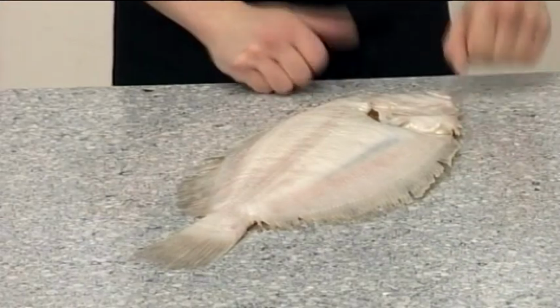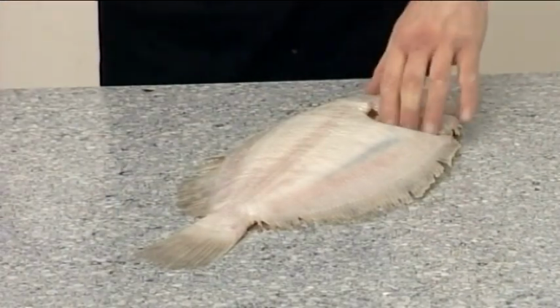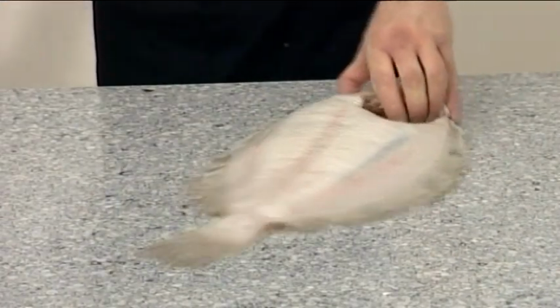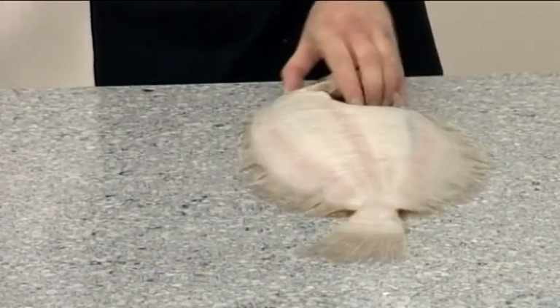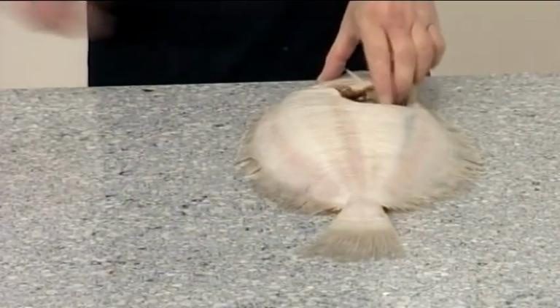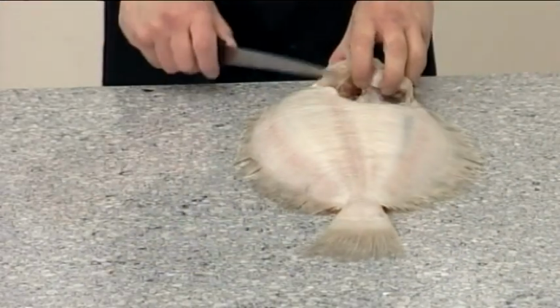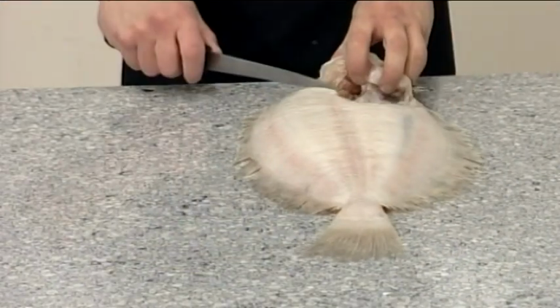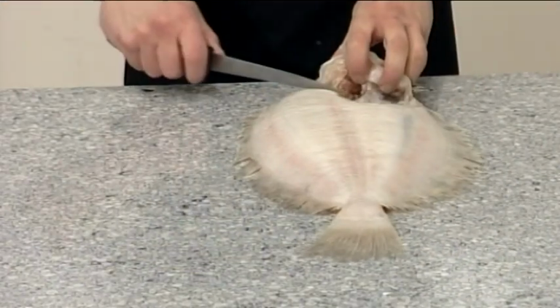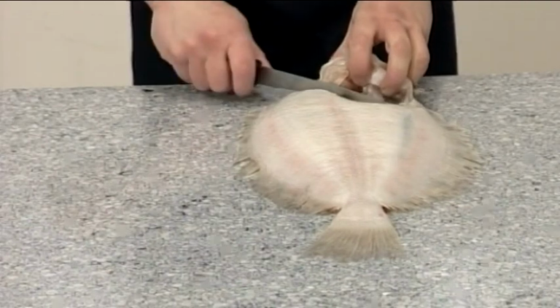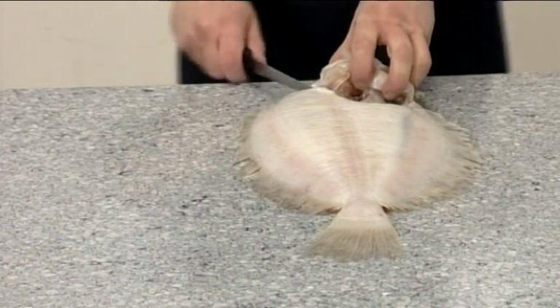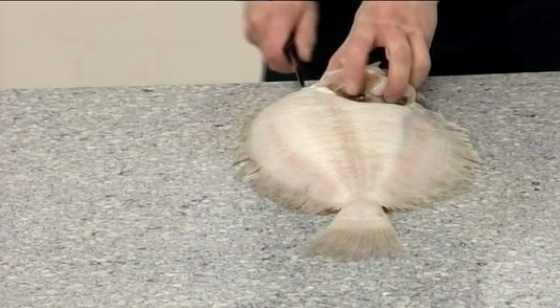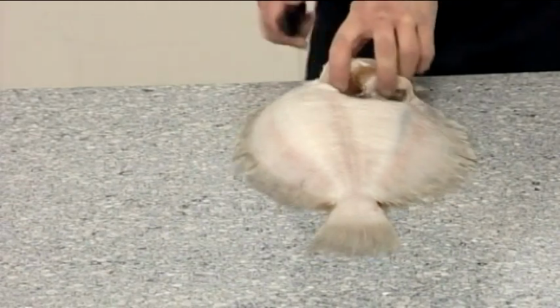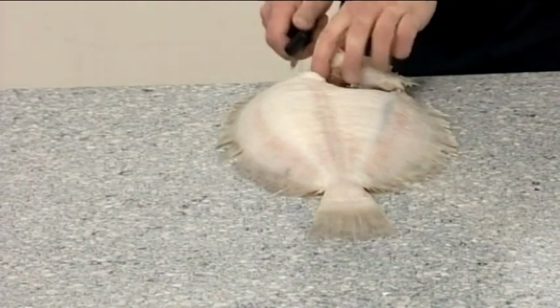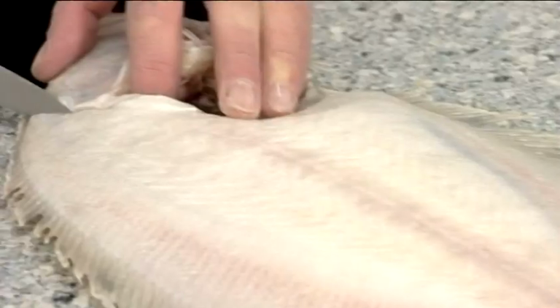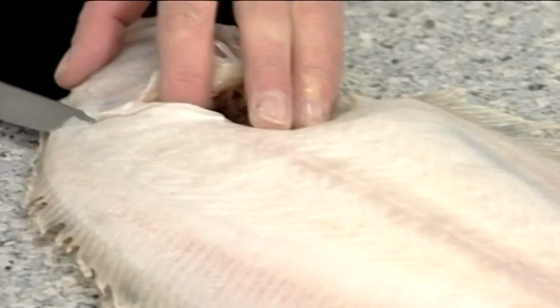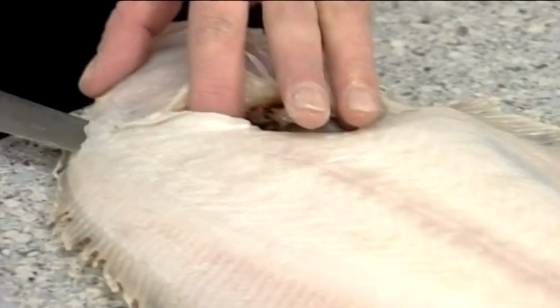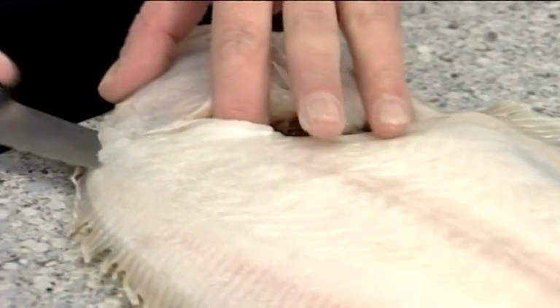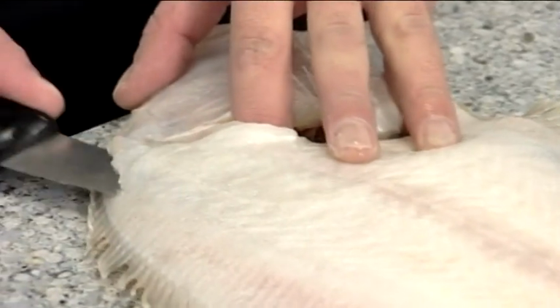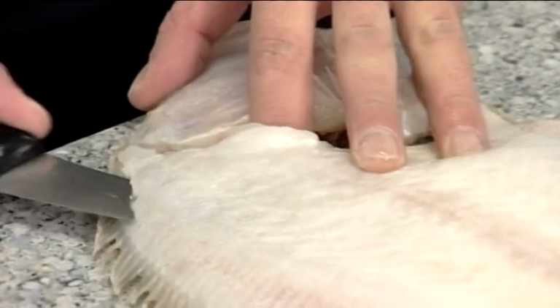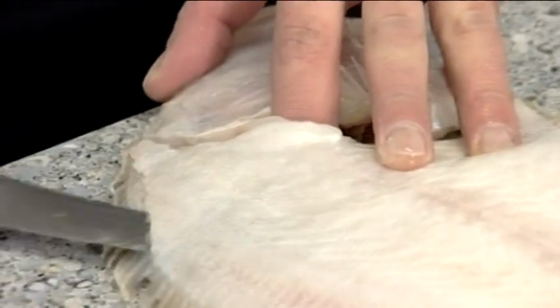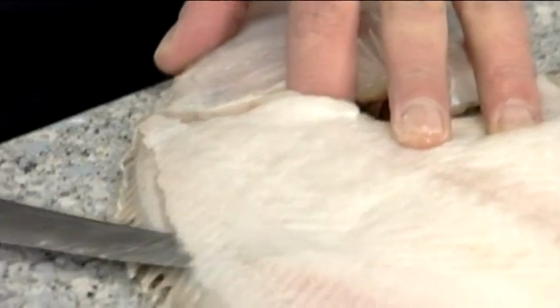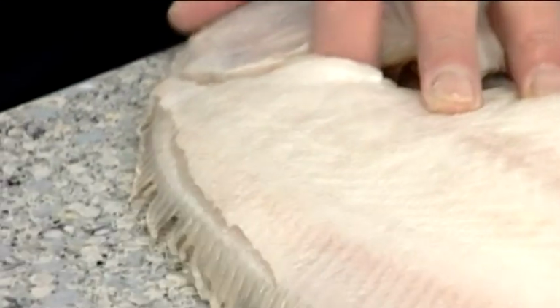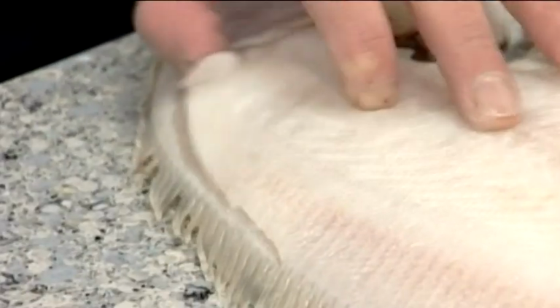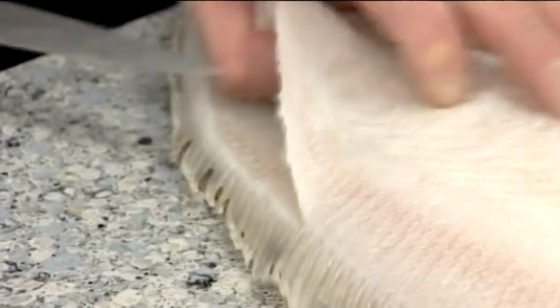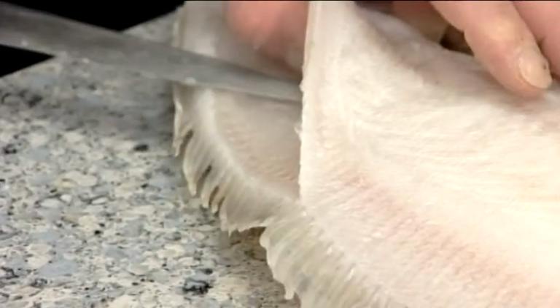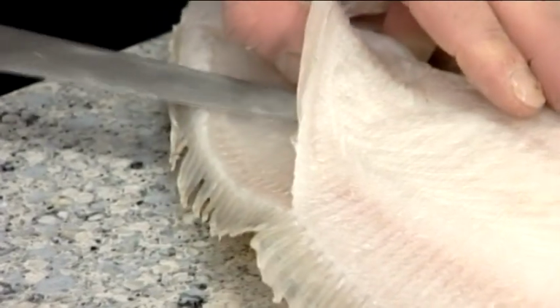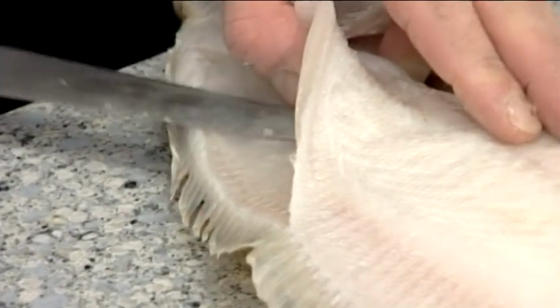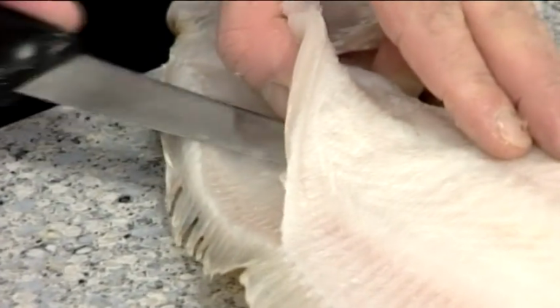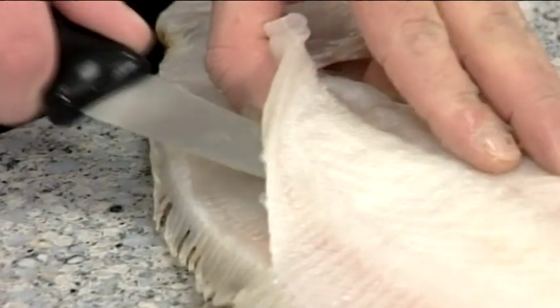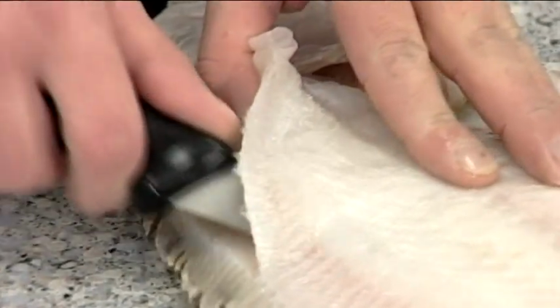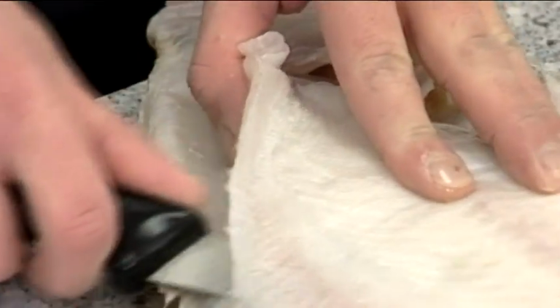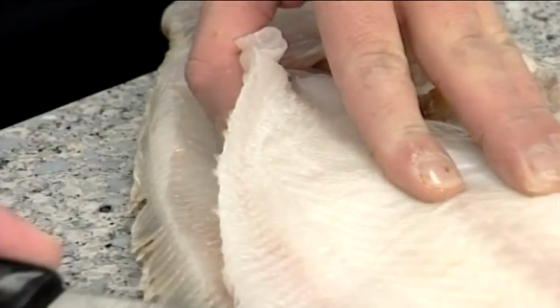Place the fish dark skin side down. Cut round the head and insert the knife in the cavity. Cut along the outer edge of the fish all the way to the tail.